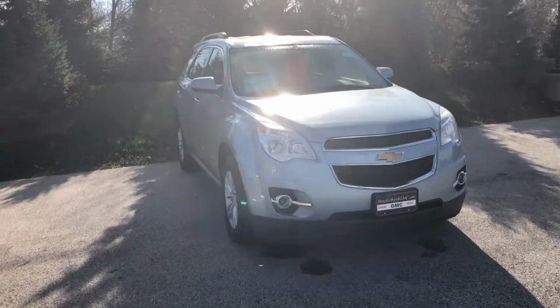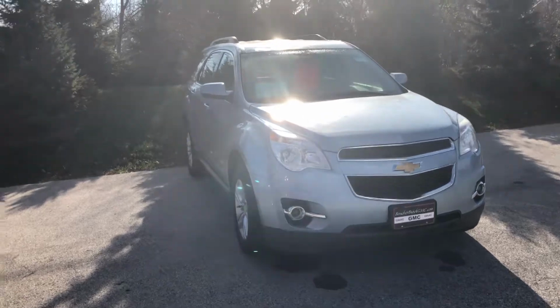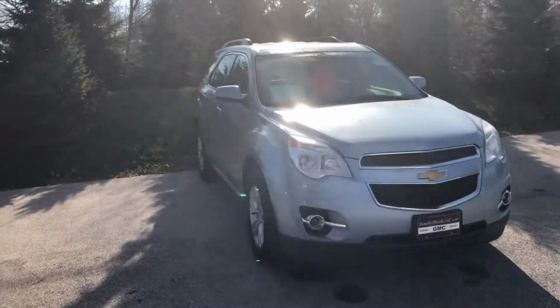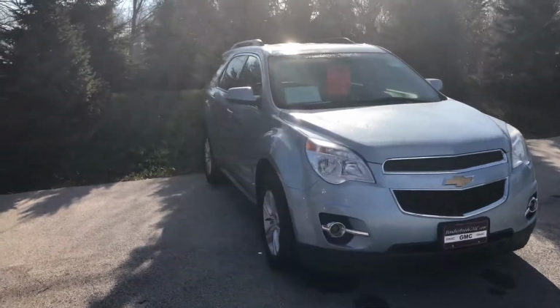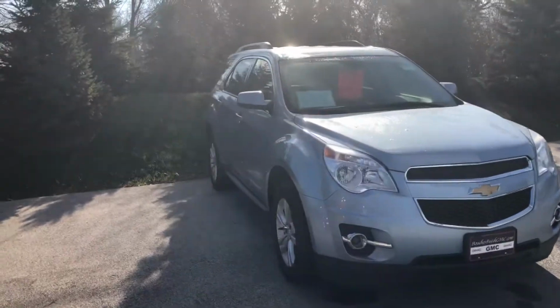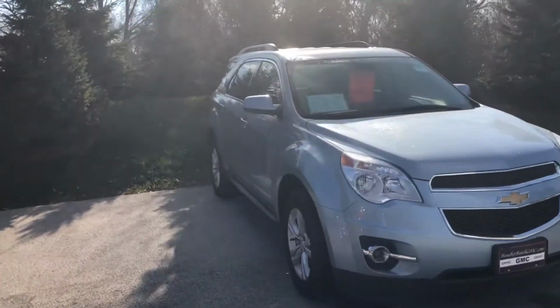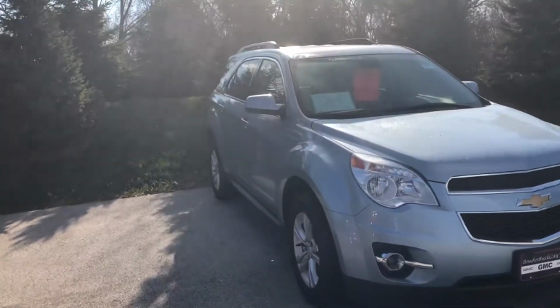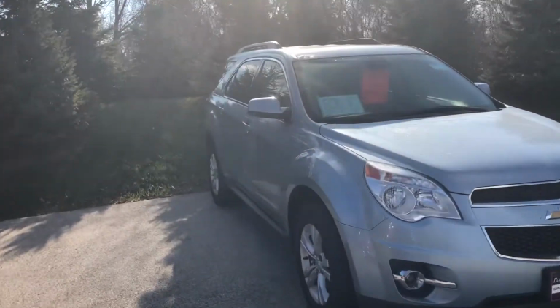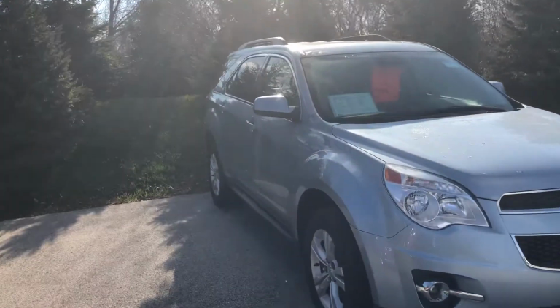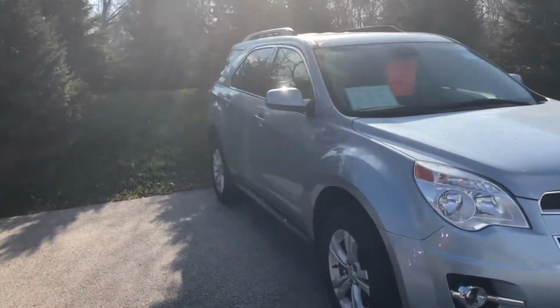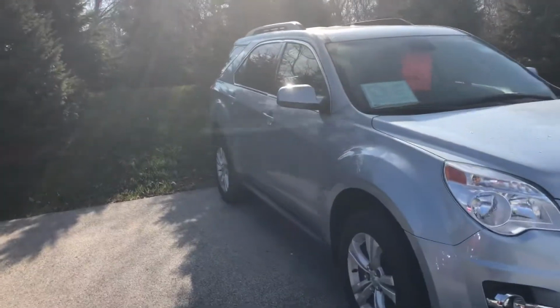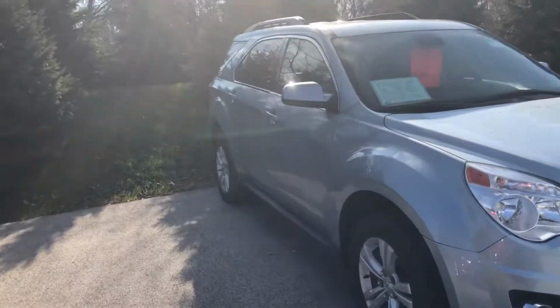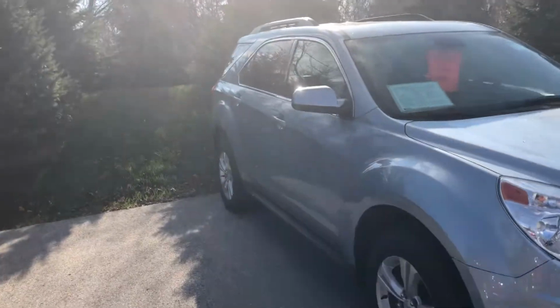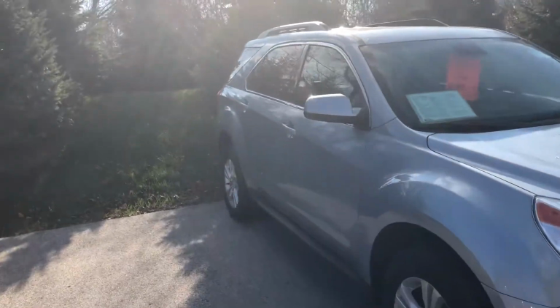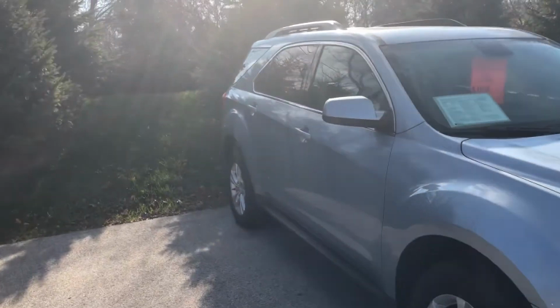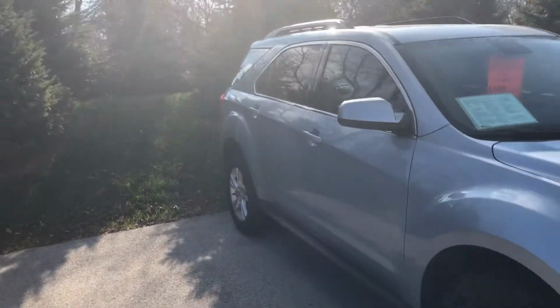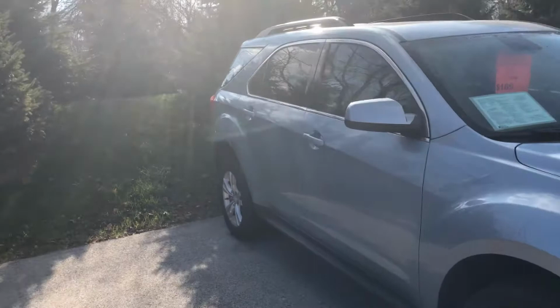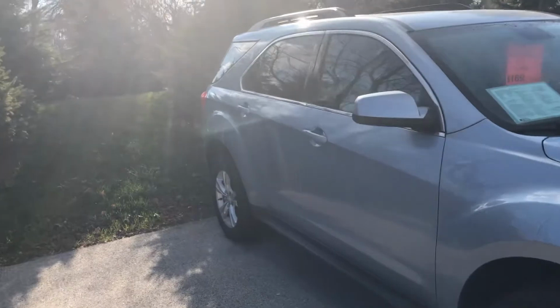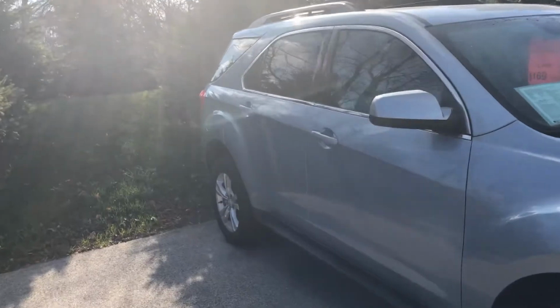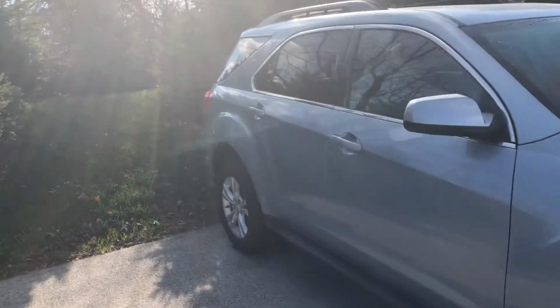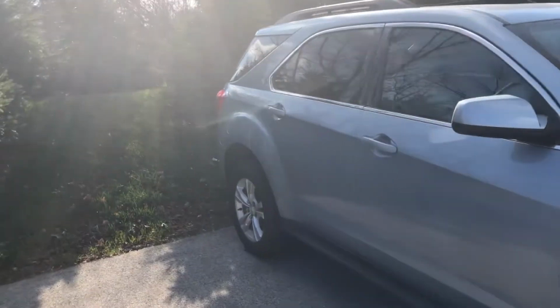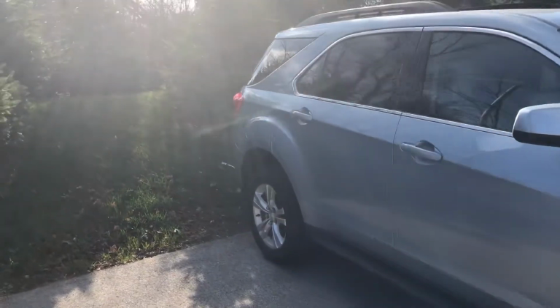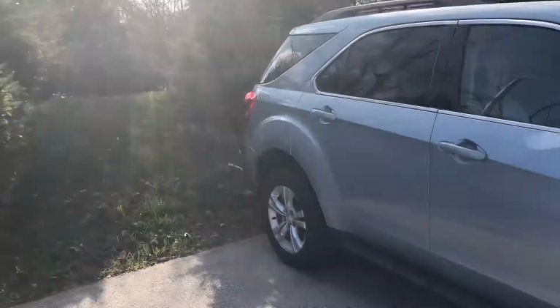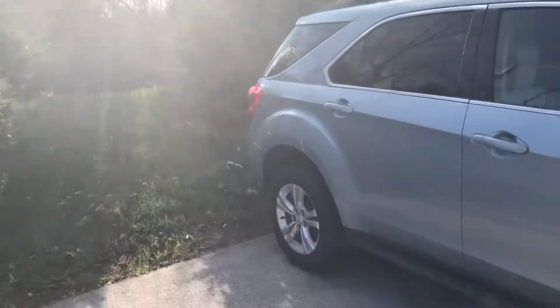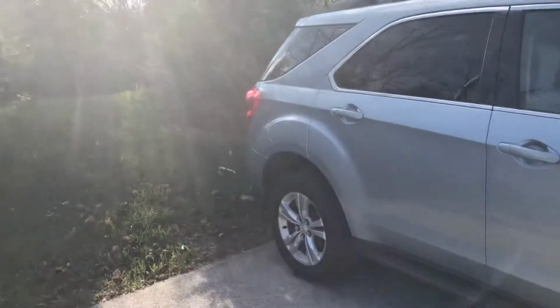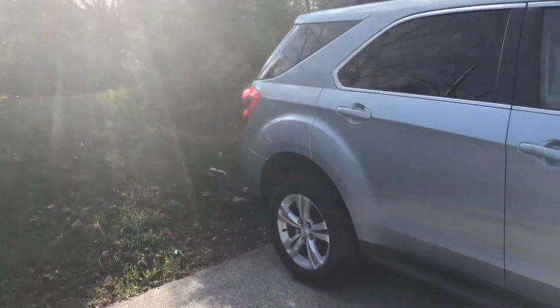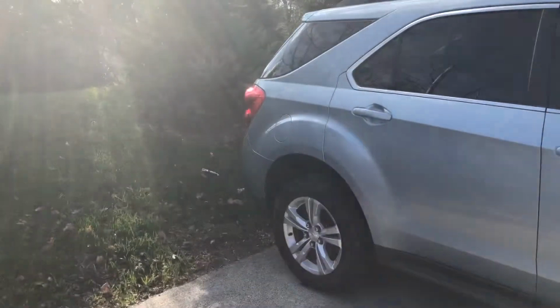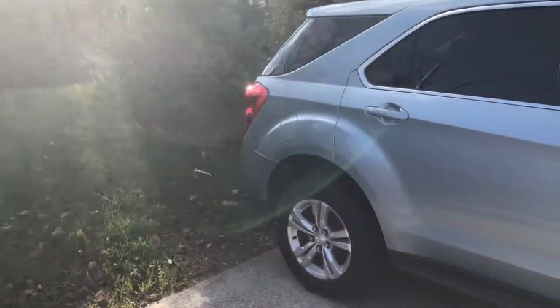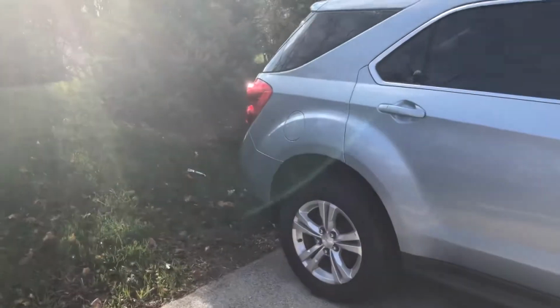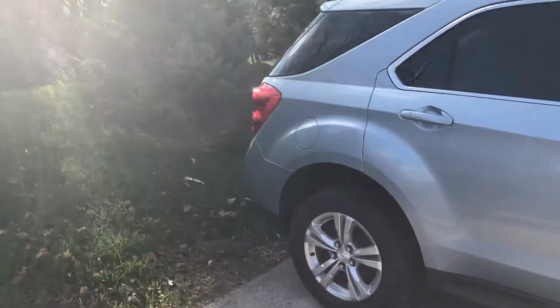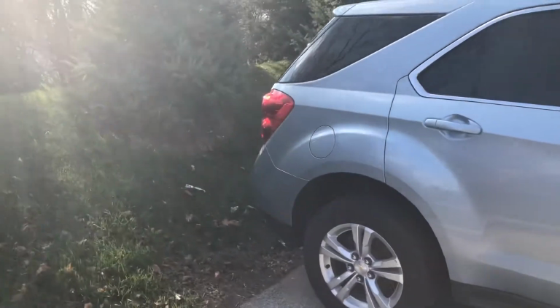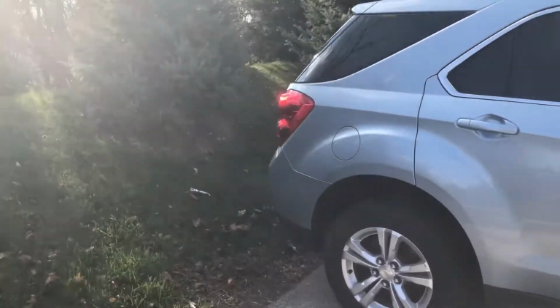Hi Tamika, it's Alex Johnson from Boucher Buick GMC of Waukesha. I thought I'd shoot this quick video for you on our 2014 Chevy Equinox LT.